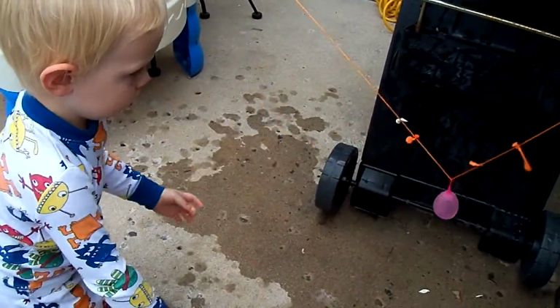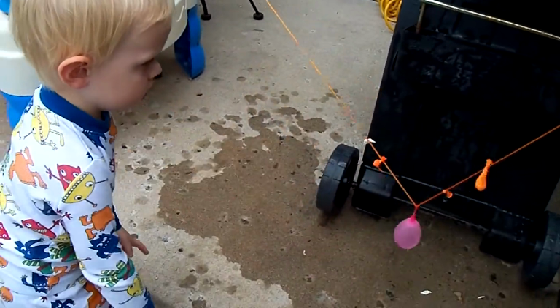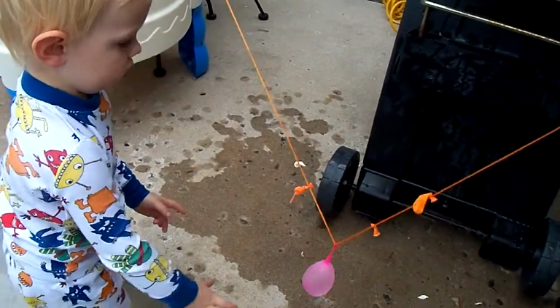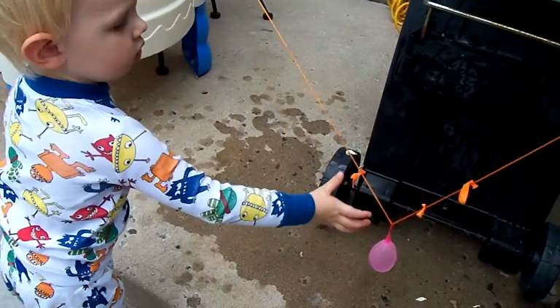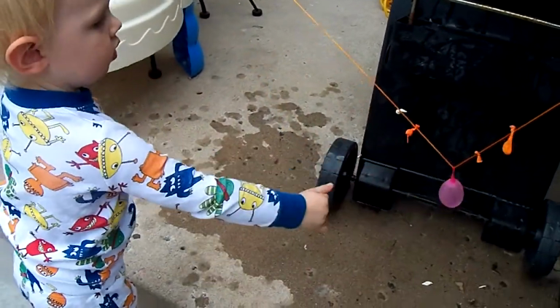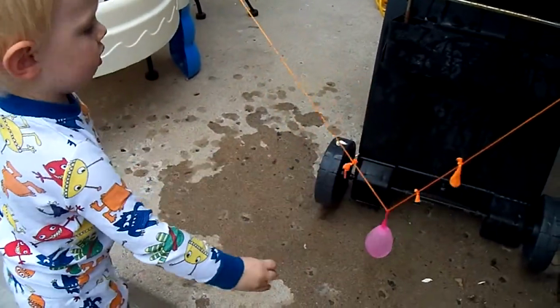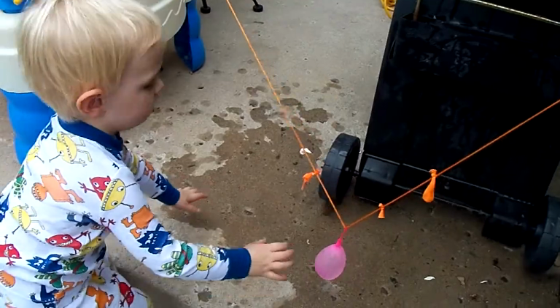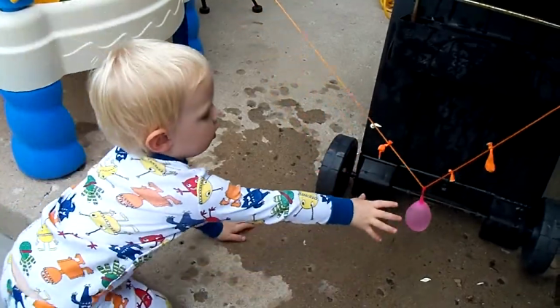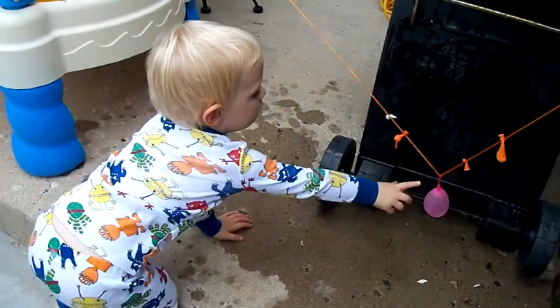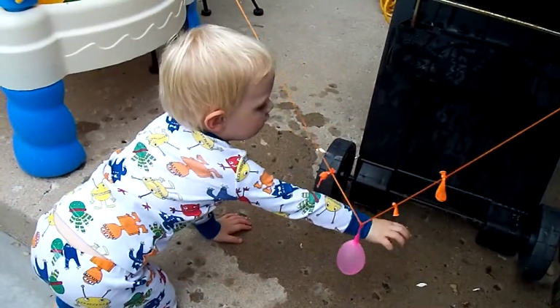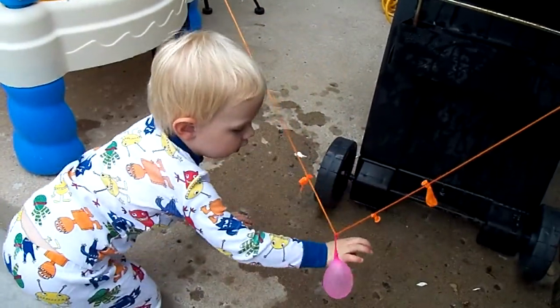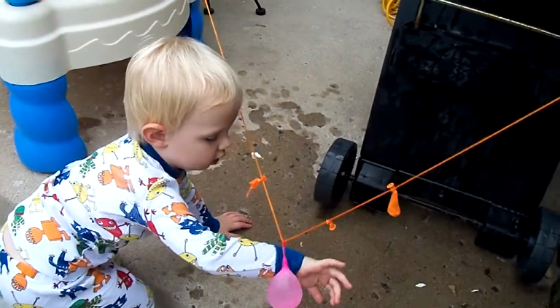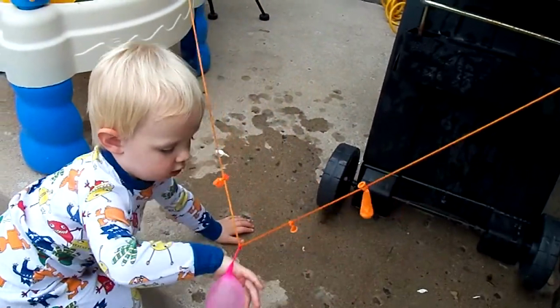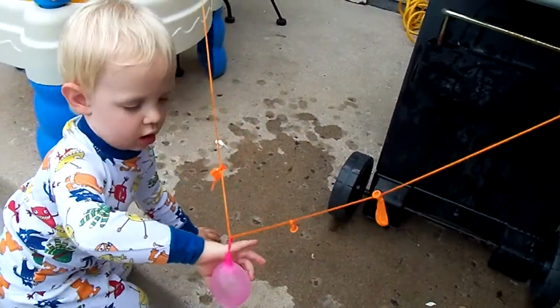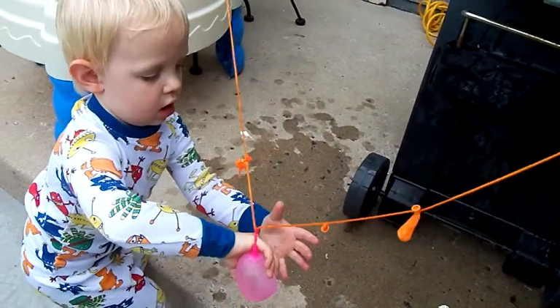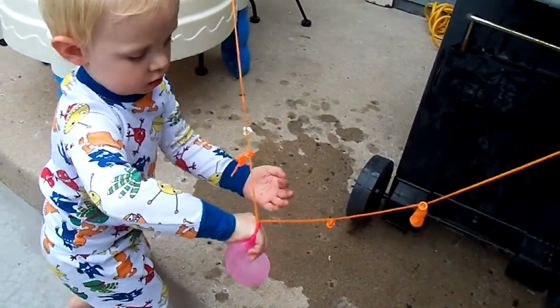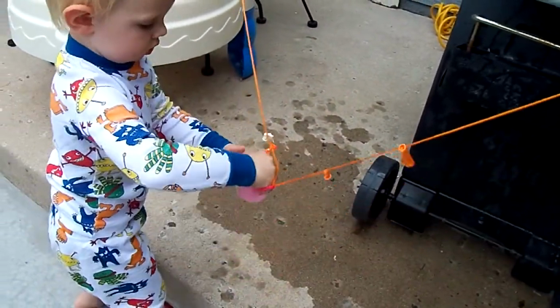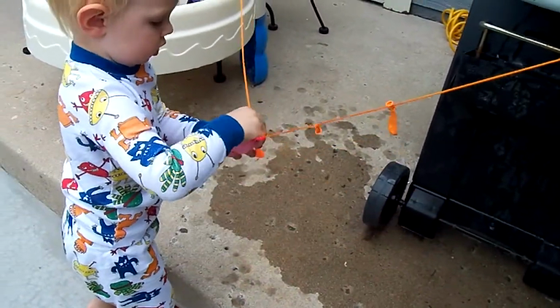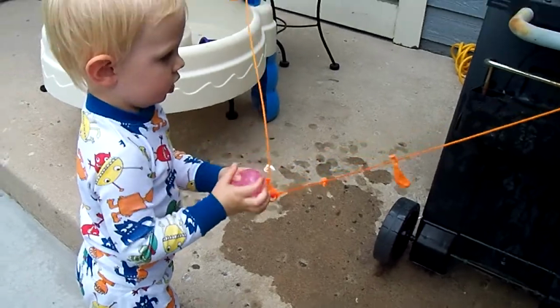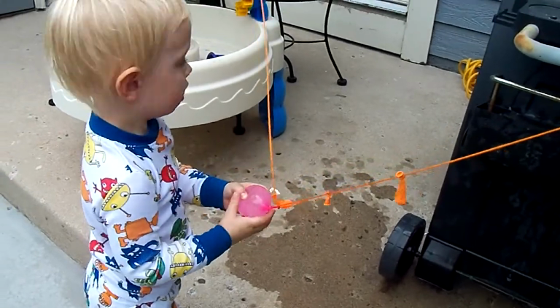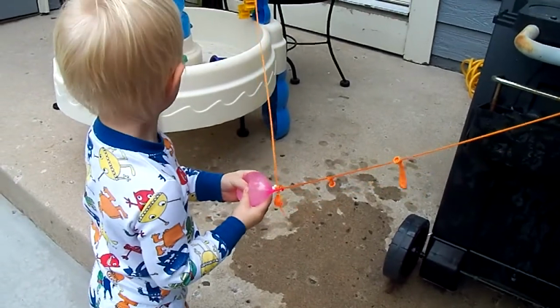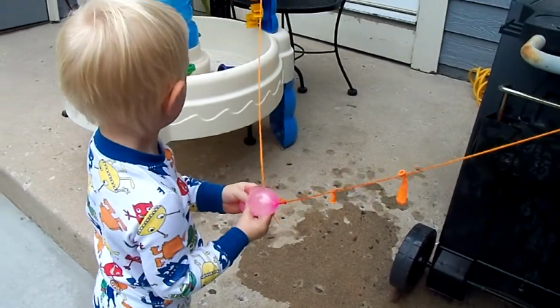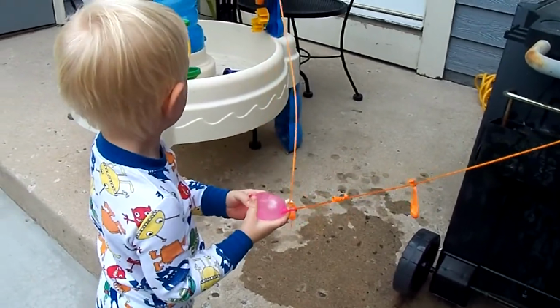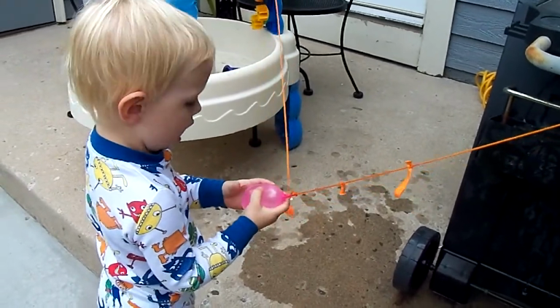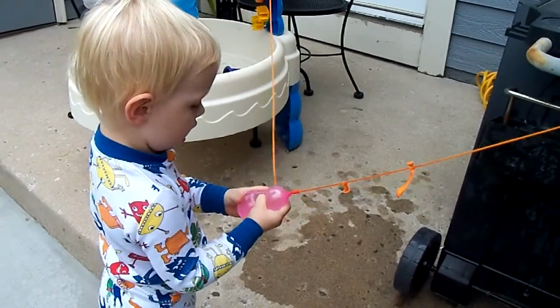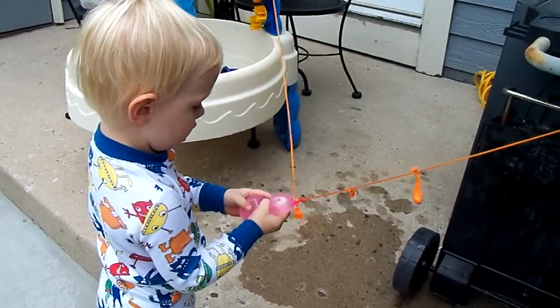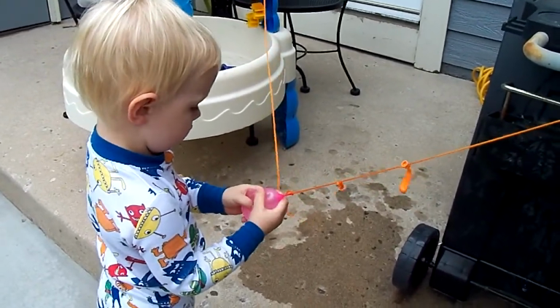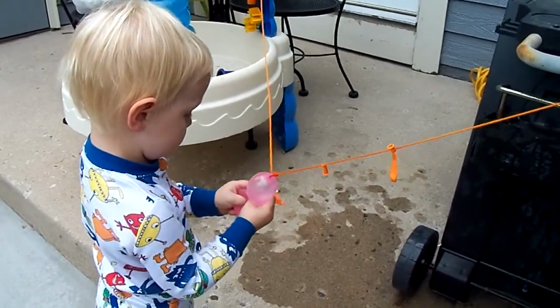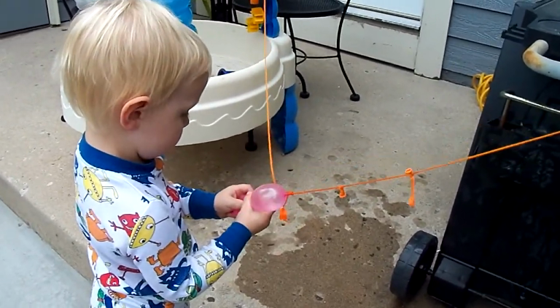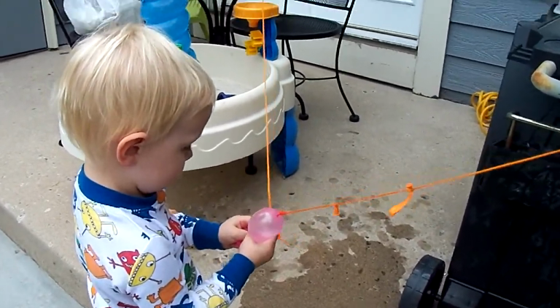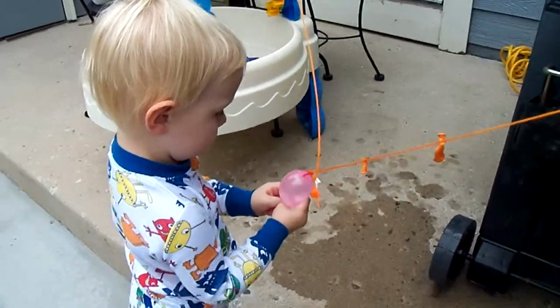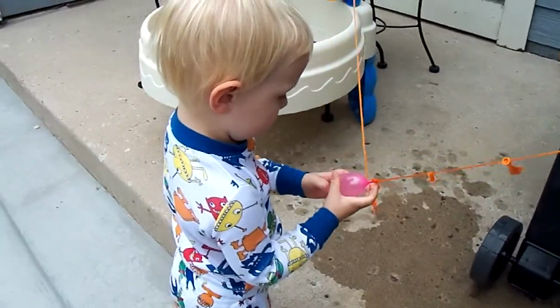So we've broken four out of five balloons. There you go. It's going to pop on you. It's water in there — it's a water balloon.